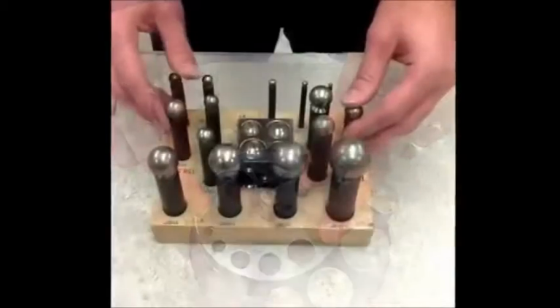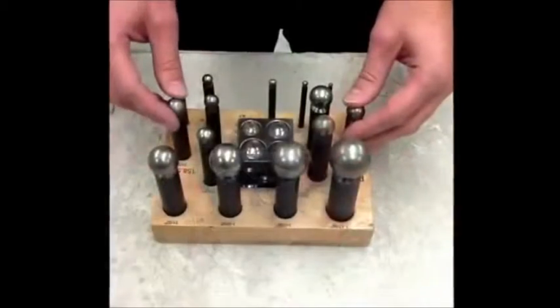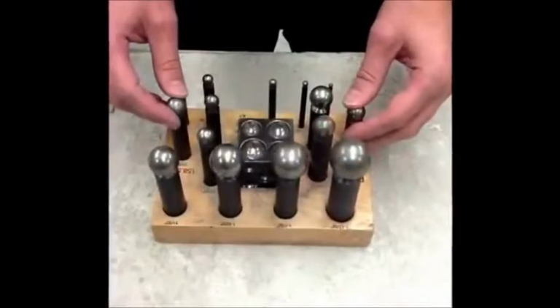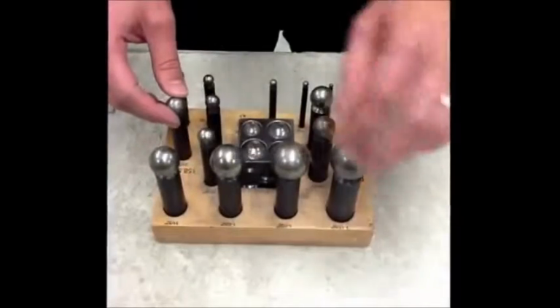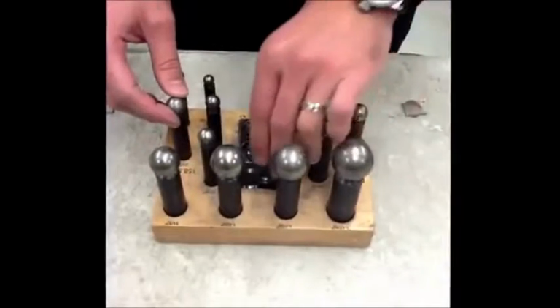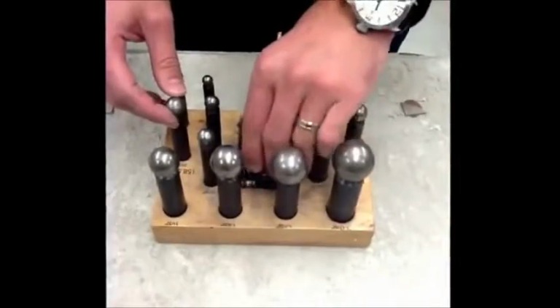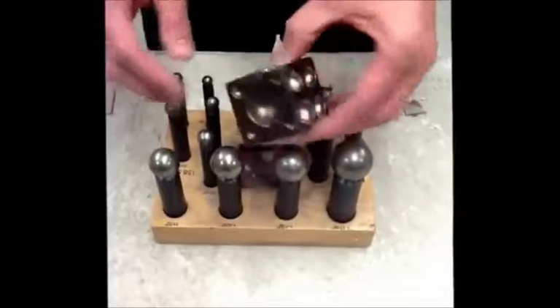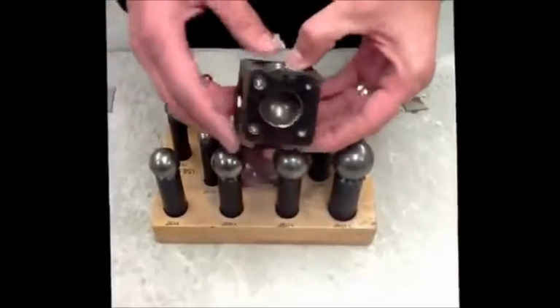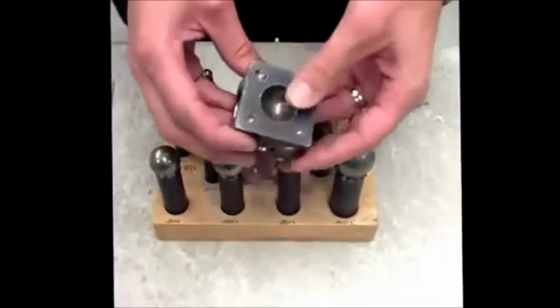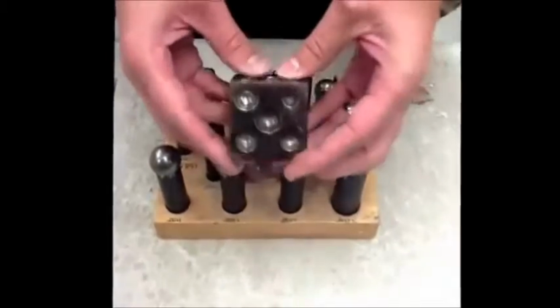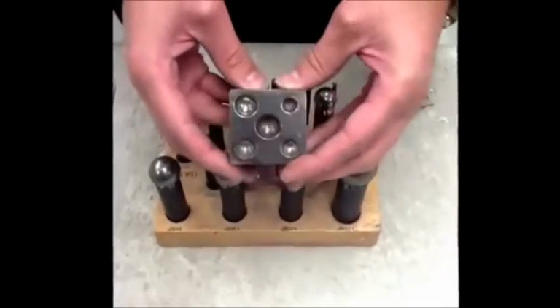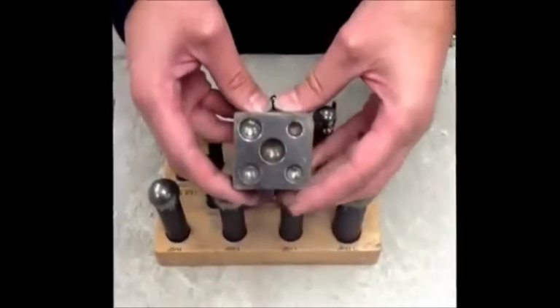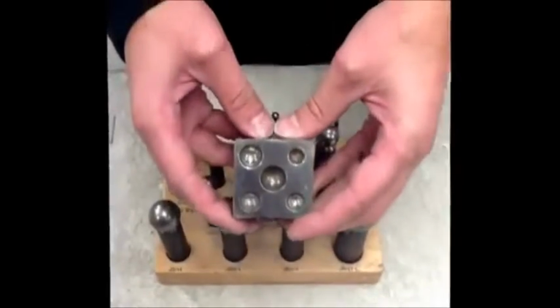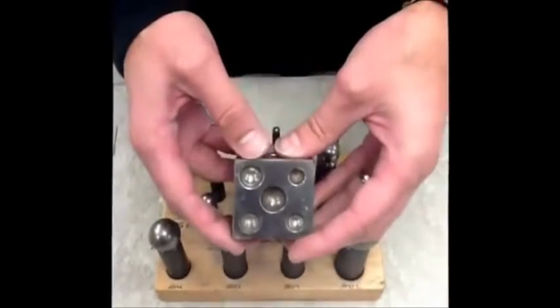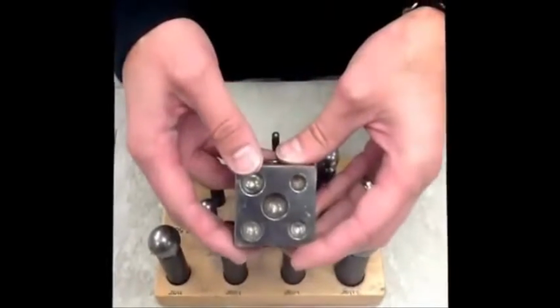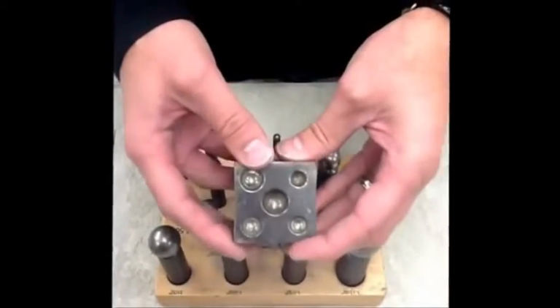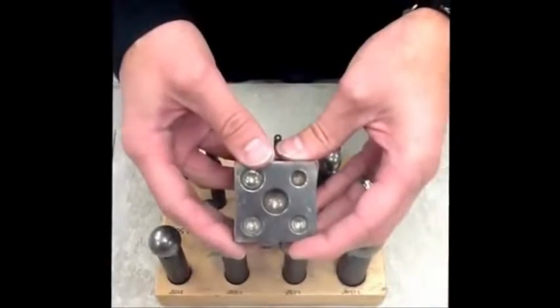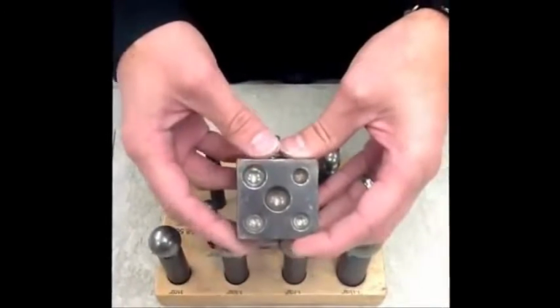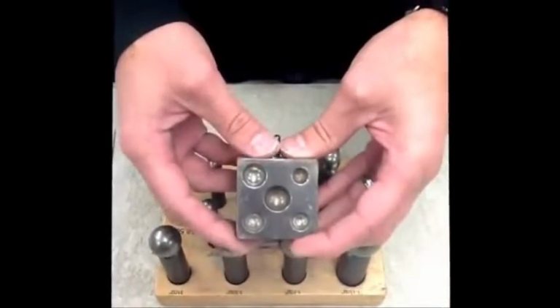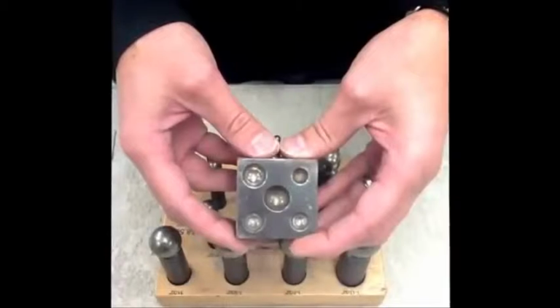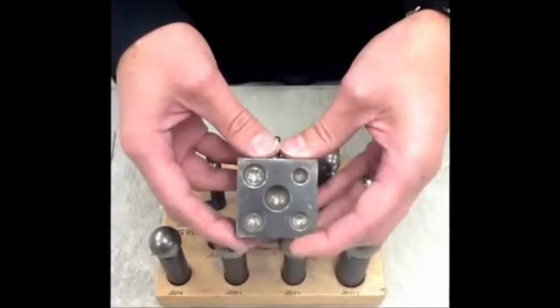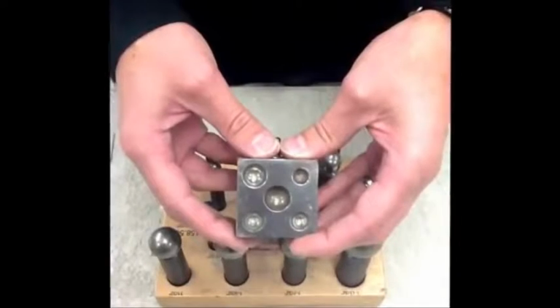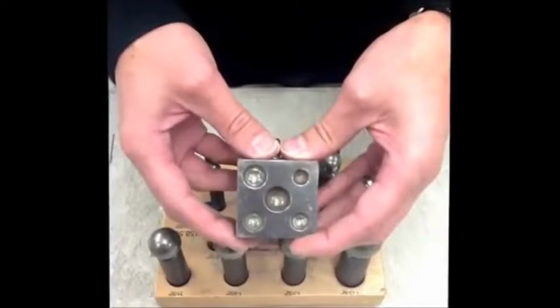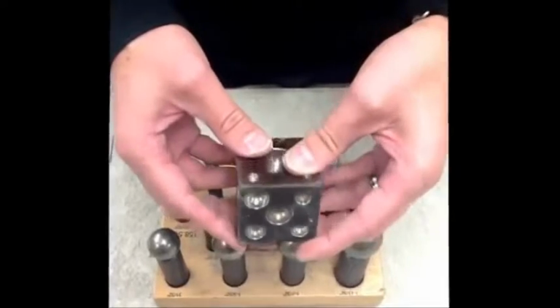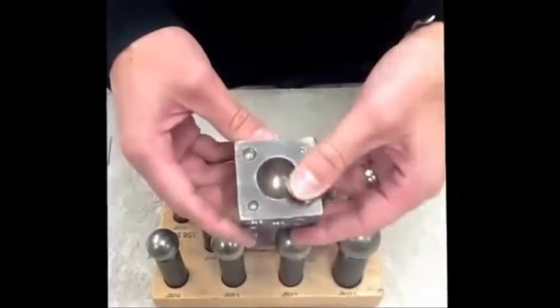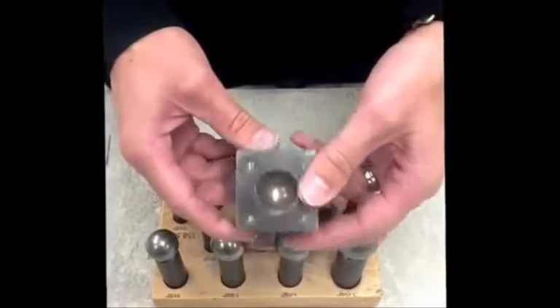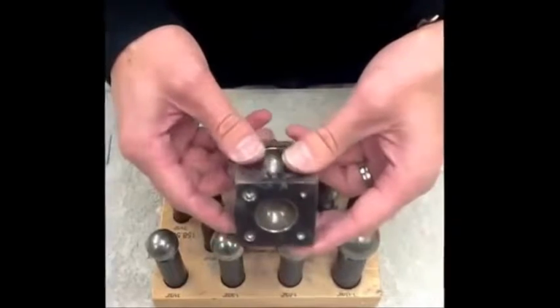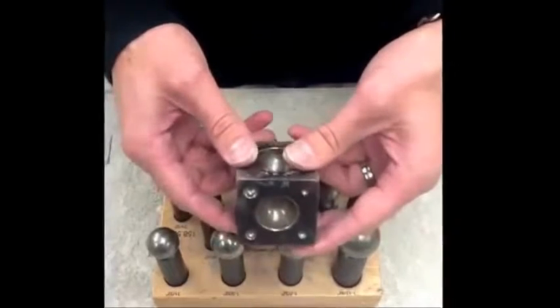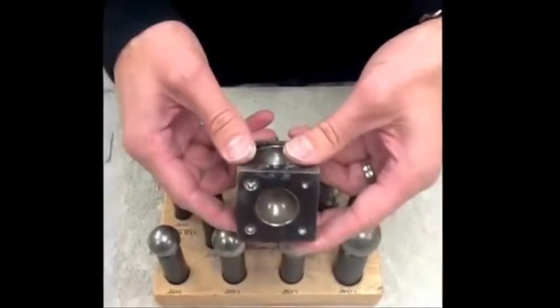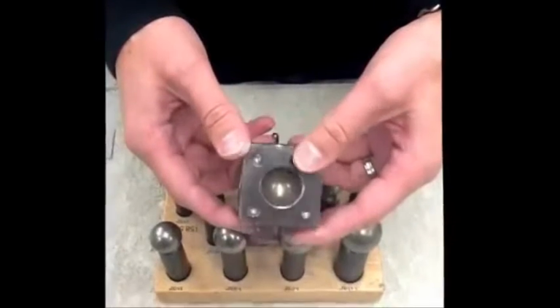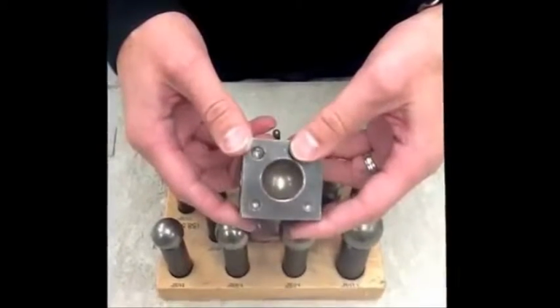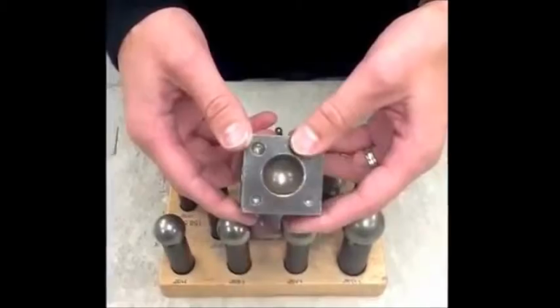This next tool is used for doming circles of metal. We can create concave or convex pieces of metal that can add depth and 3D qualities to your metal projects.